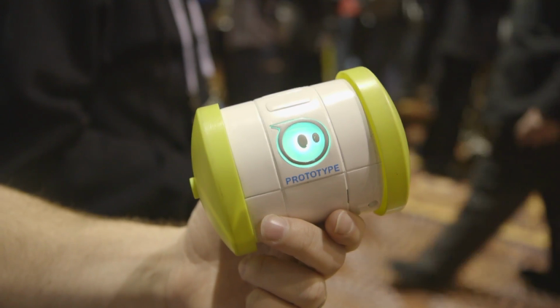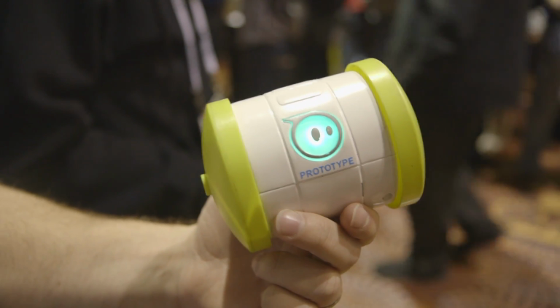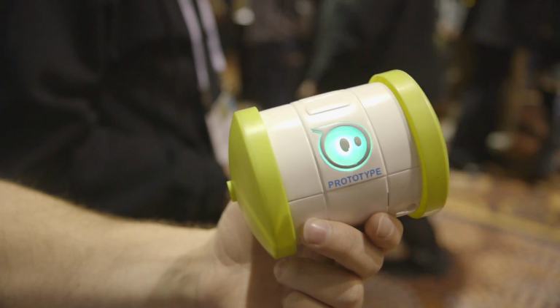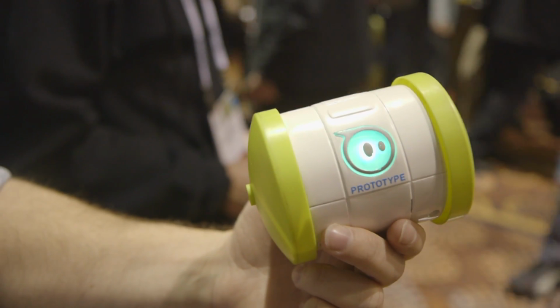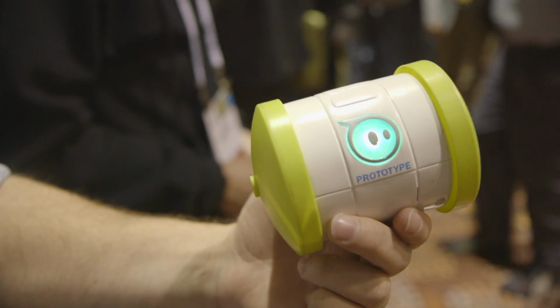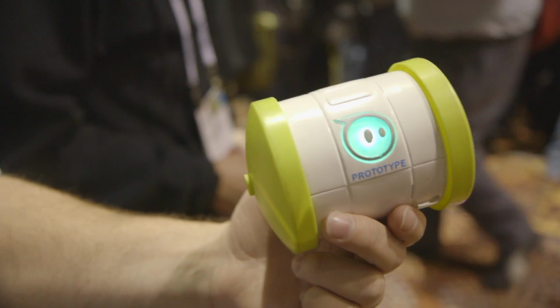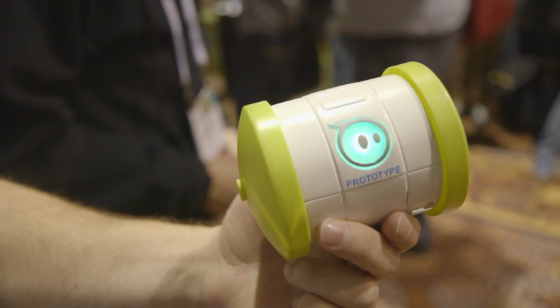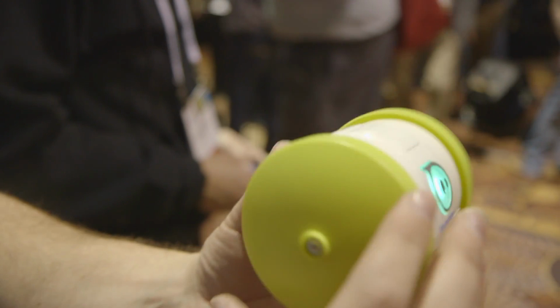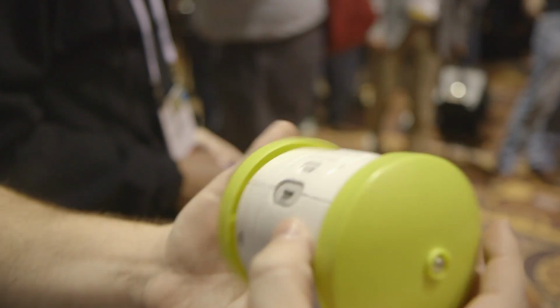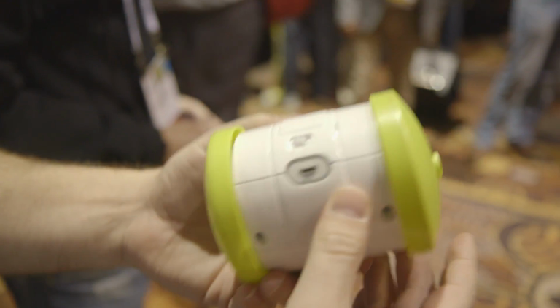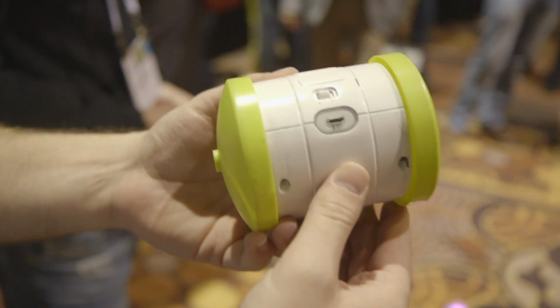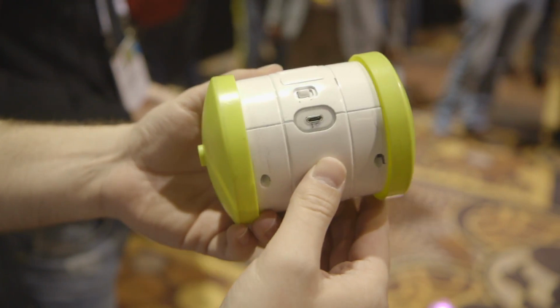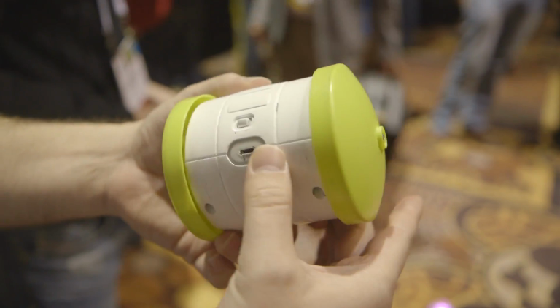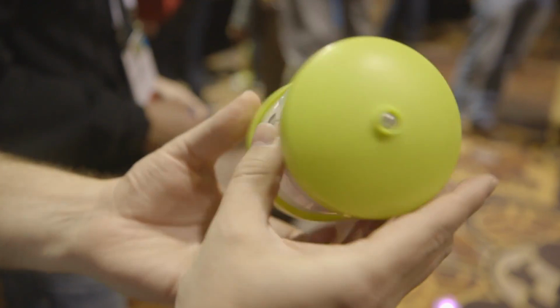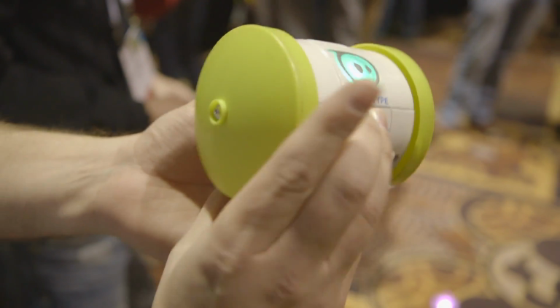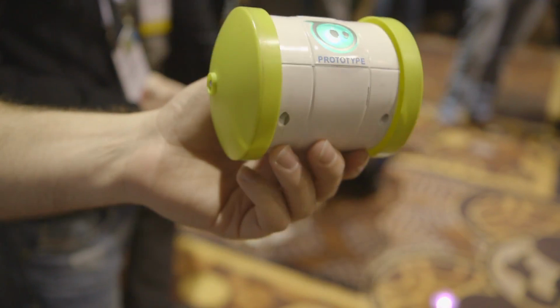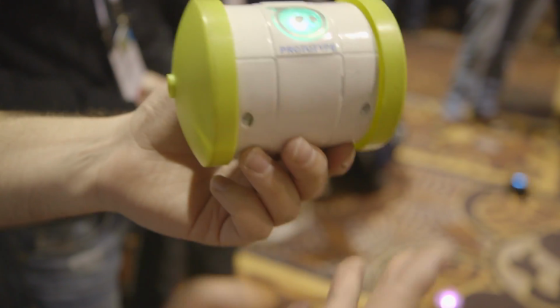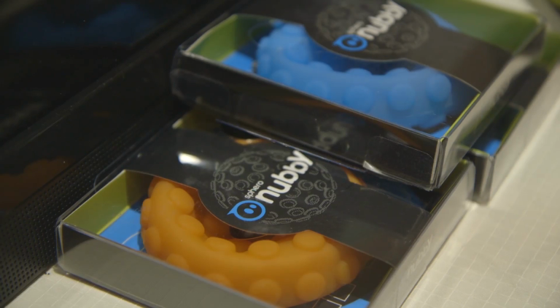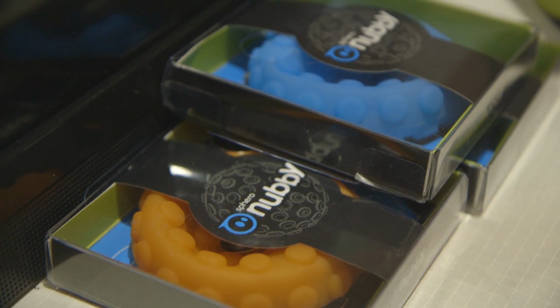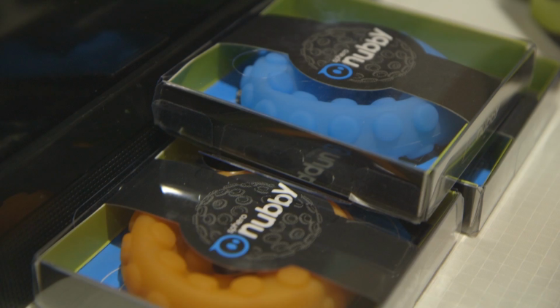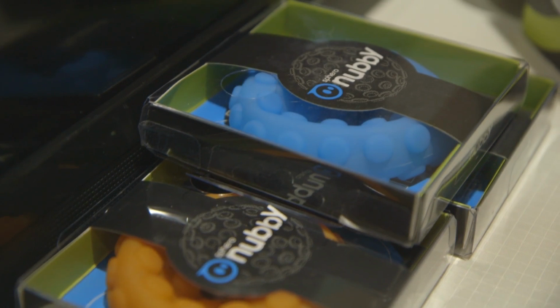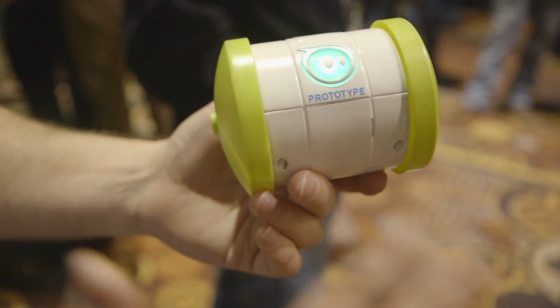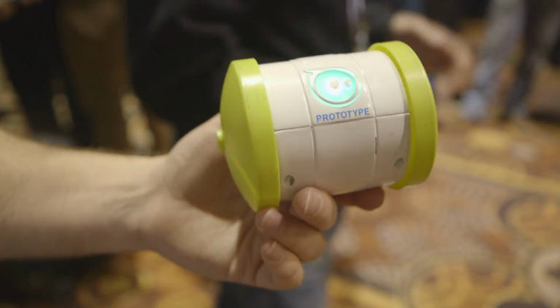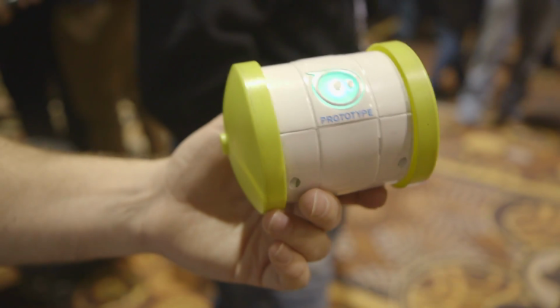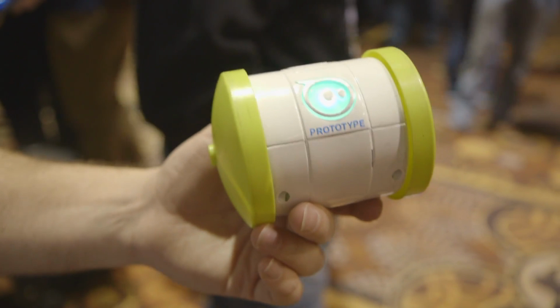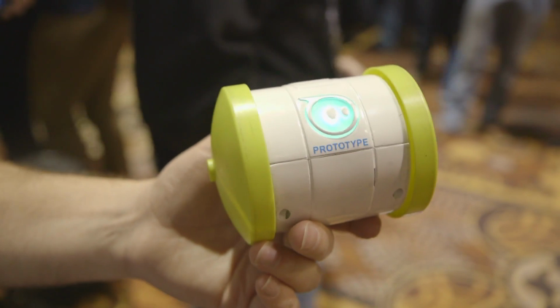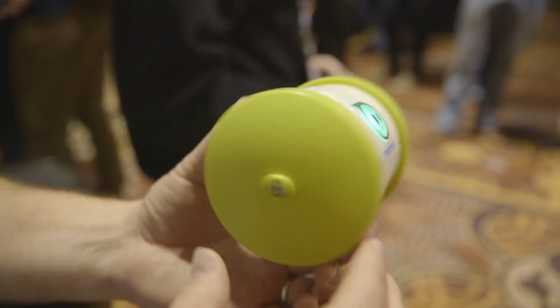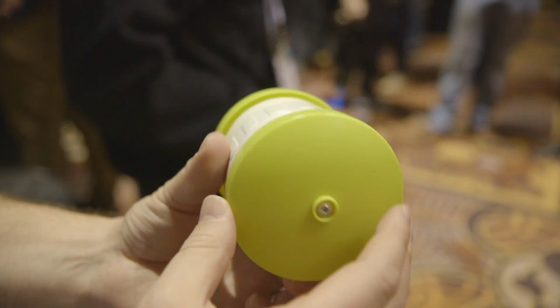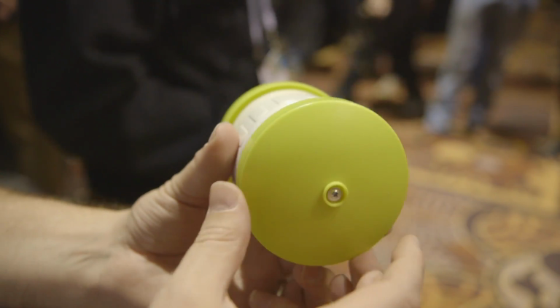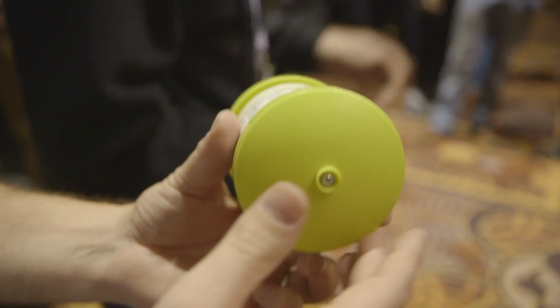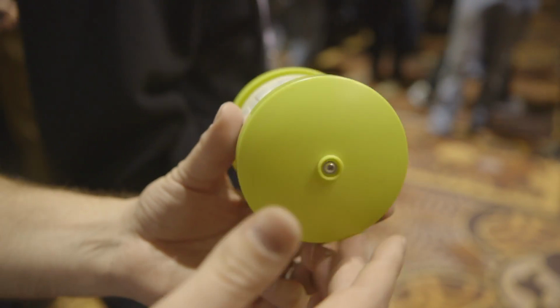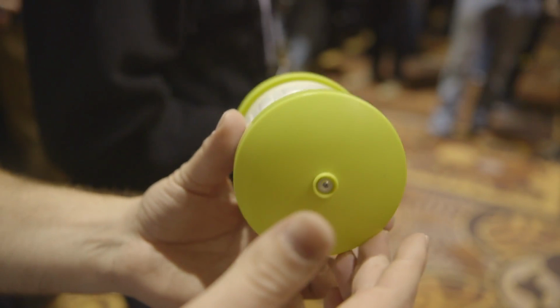This device, which ships later this year for under $100, can charge over USB. It has Bluetooth 4.0 LE and goes about 30 meters. This is going to come in two colors: black and white.